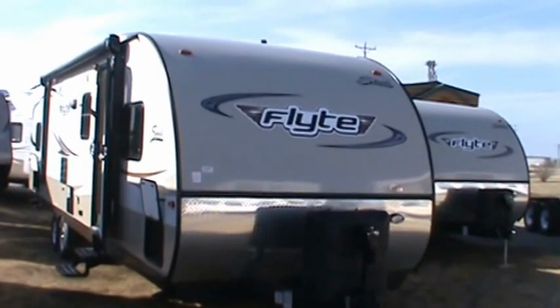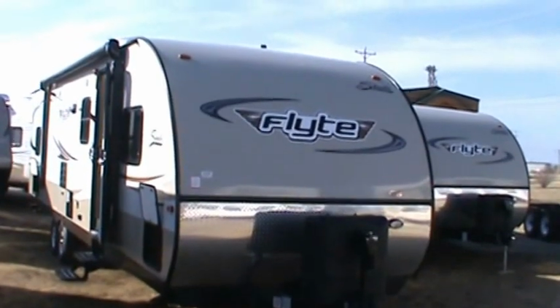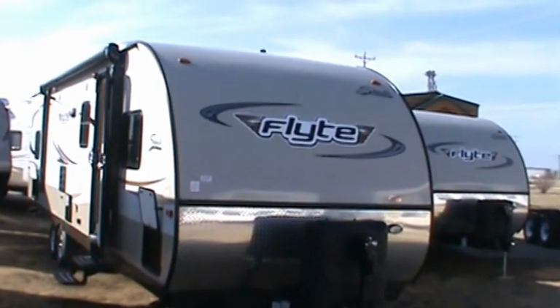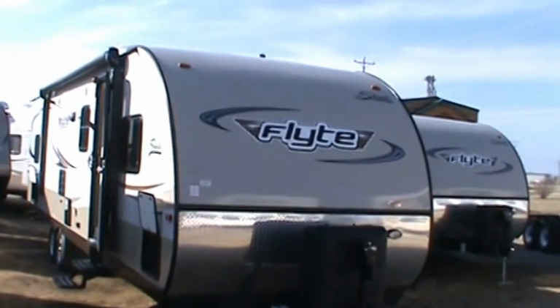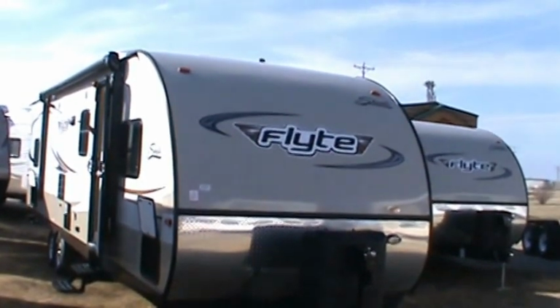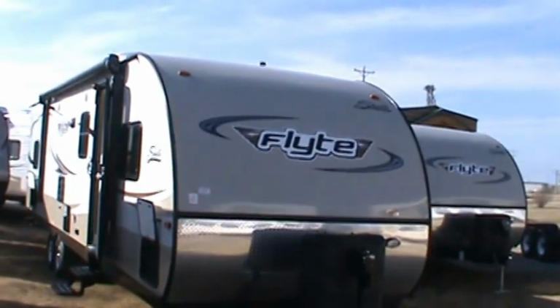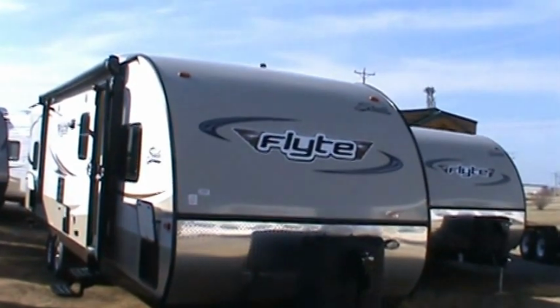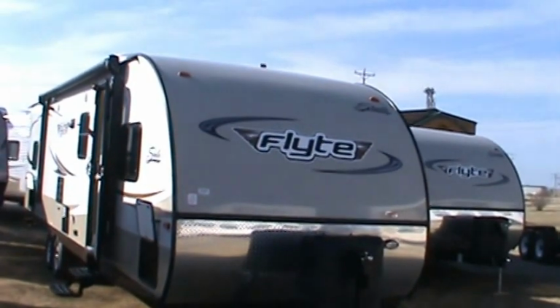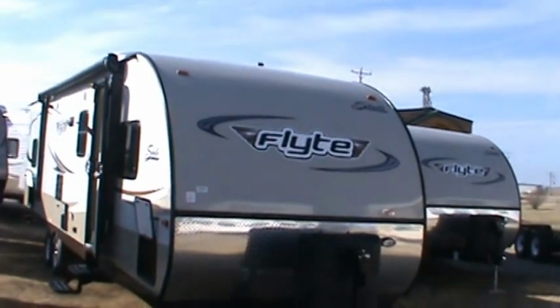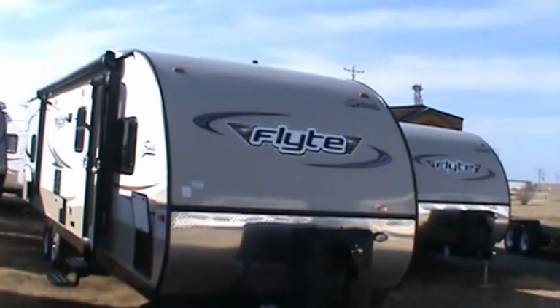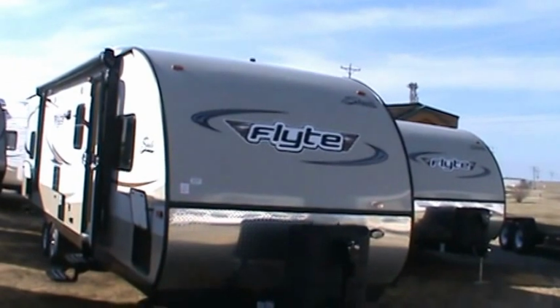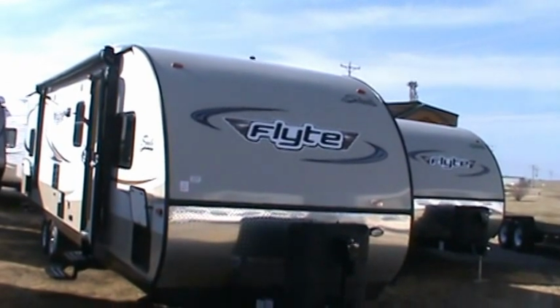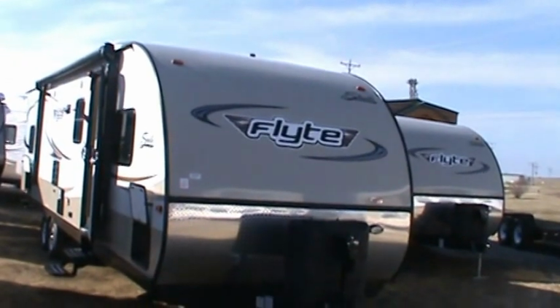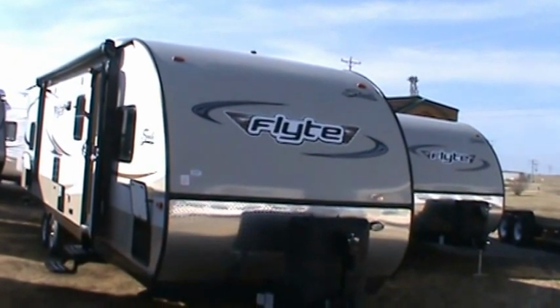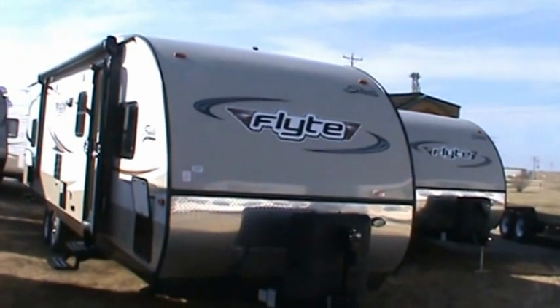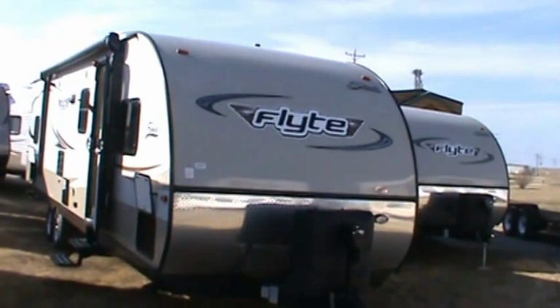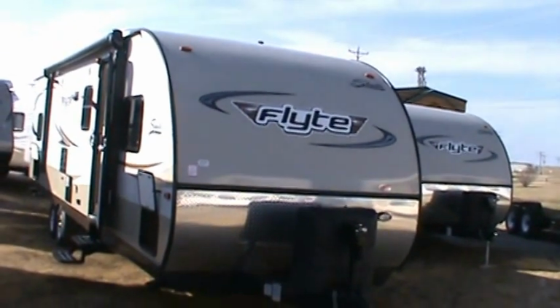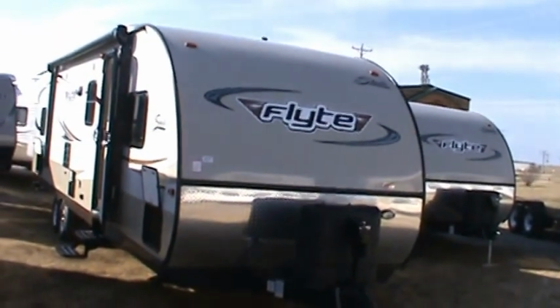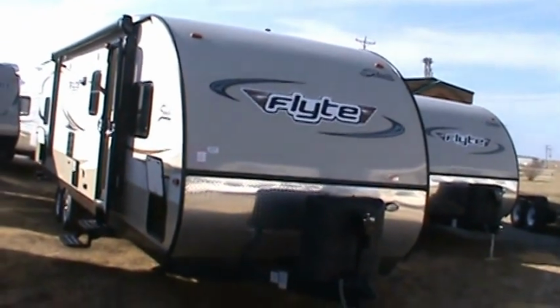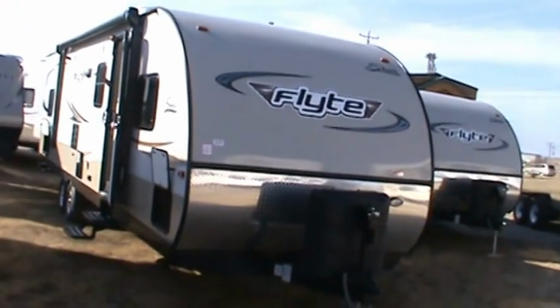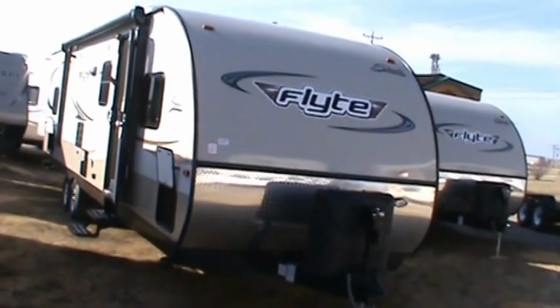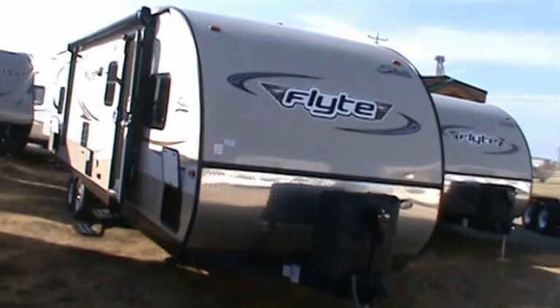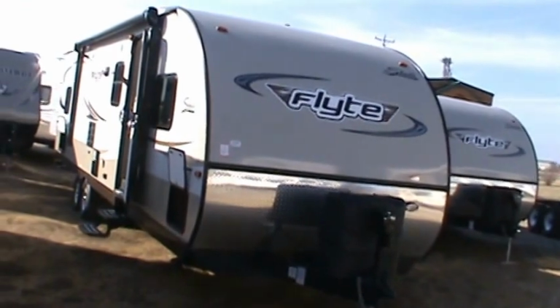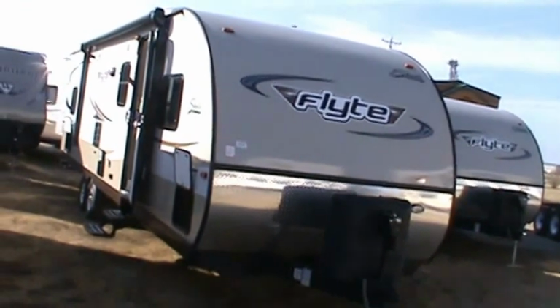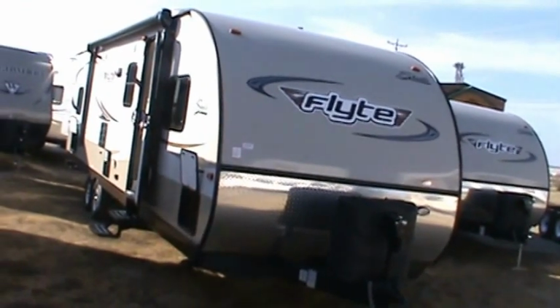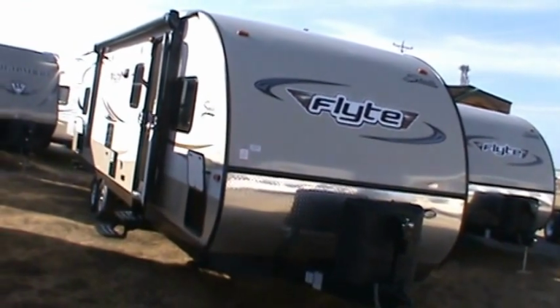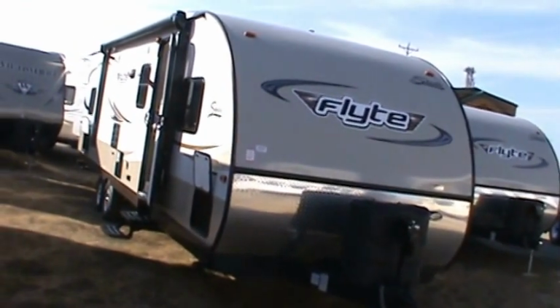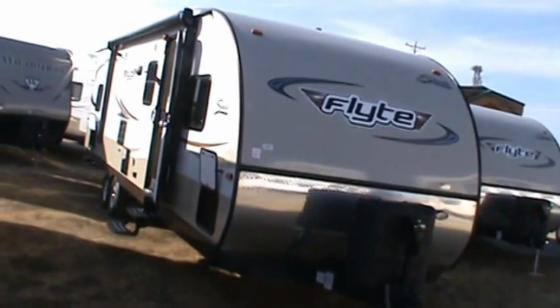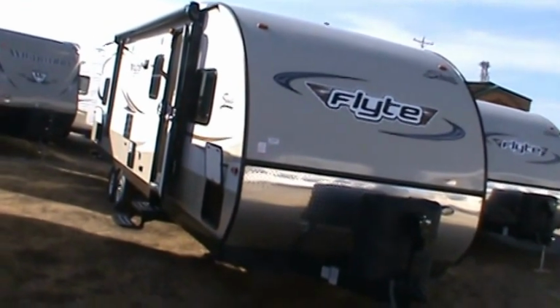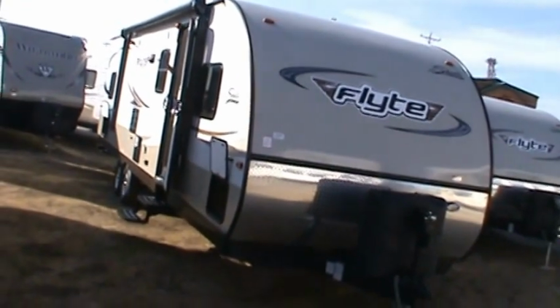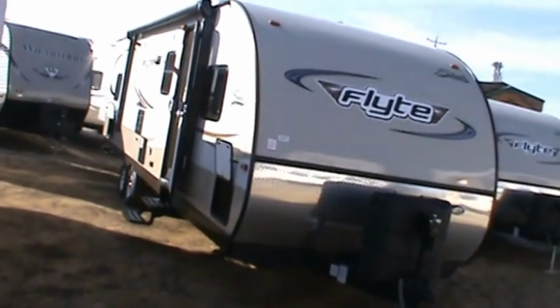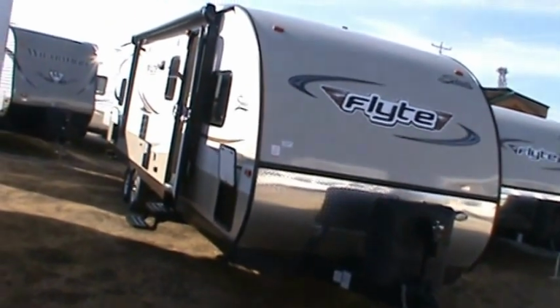Hello from Kelly Hicks Construction in Sublette, Illinois, where I'm videotaping all my Shasta Flight trailers. Next up is Shasta Flight 305QB.